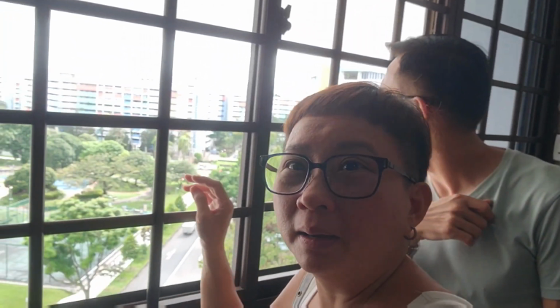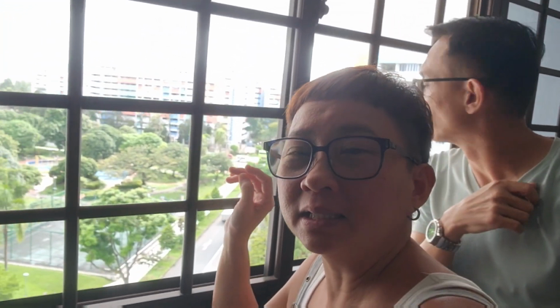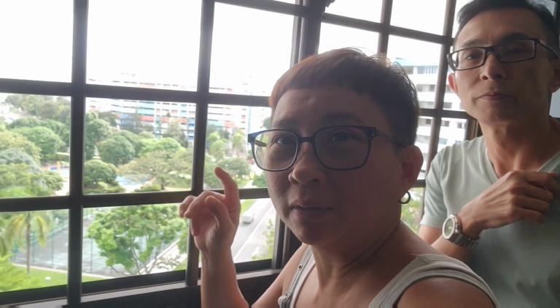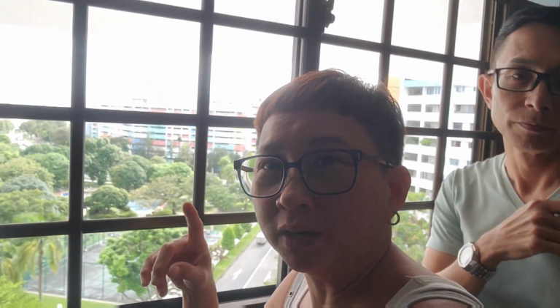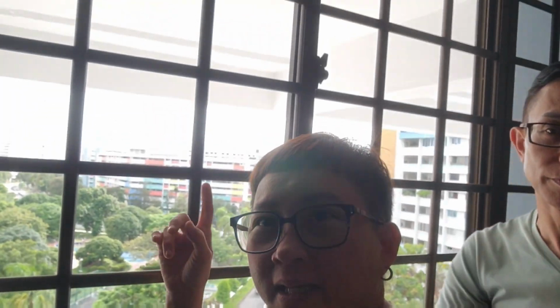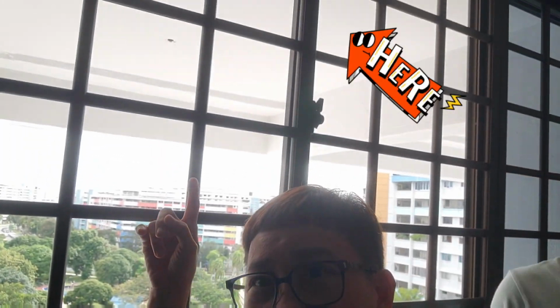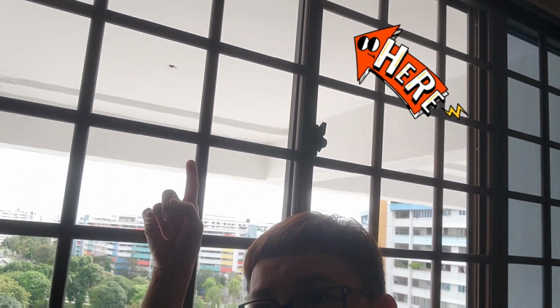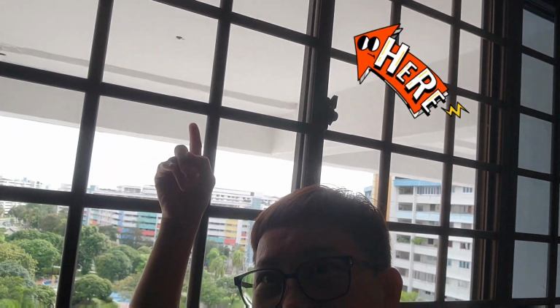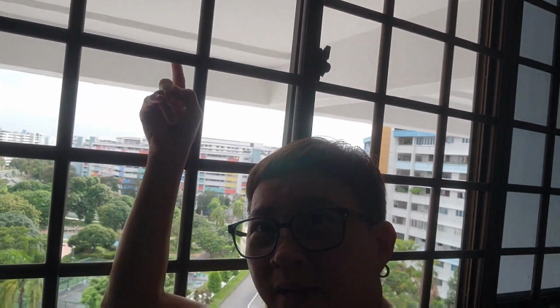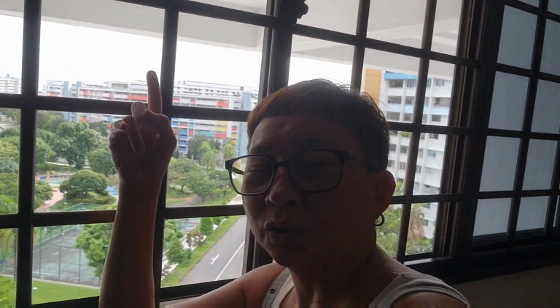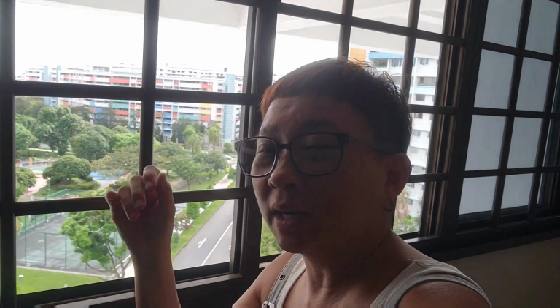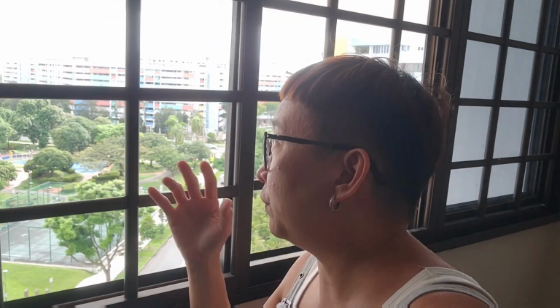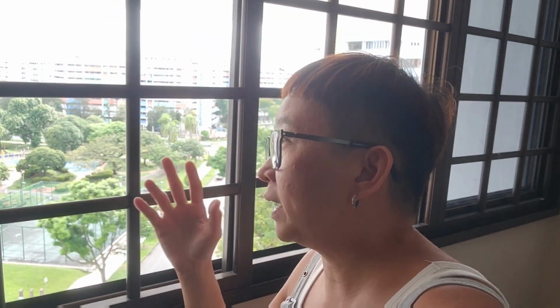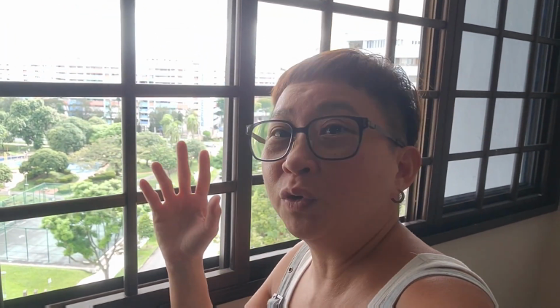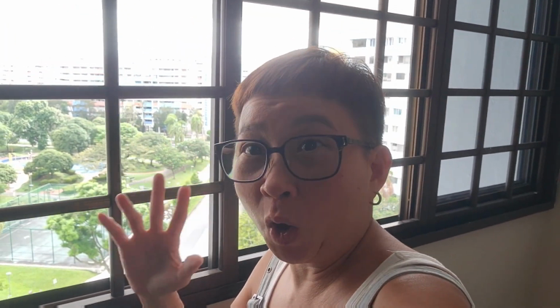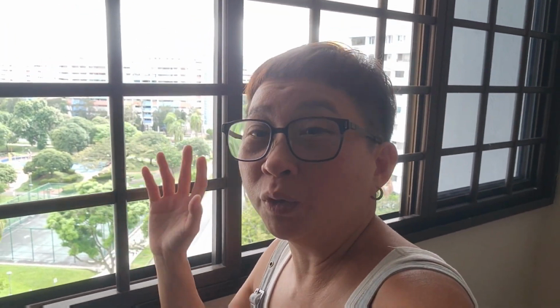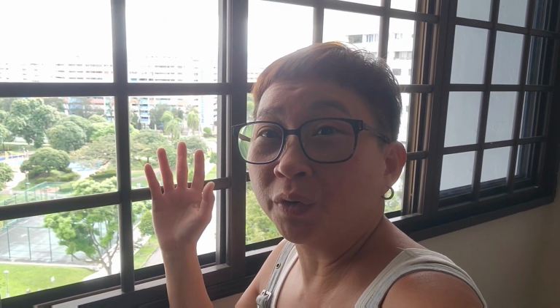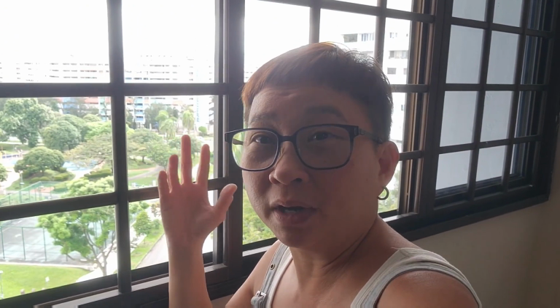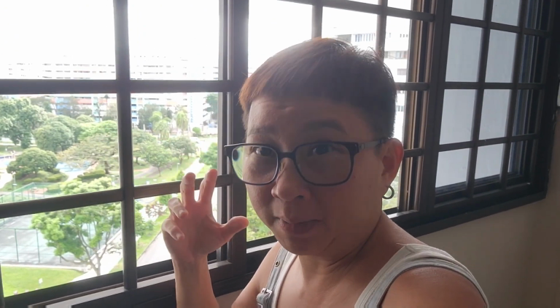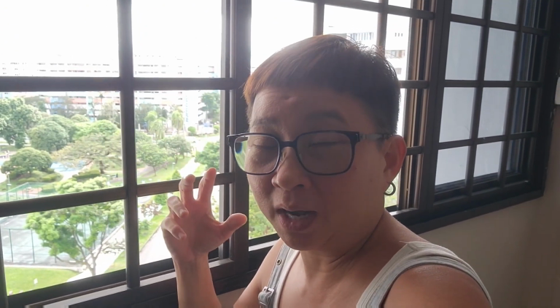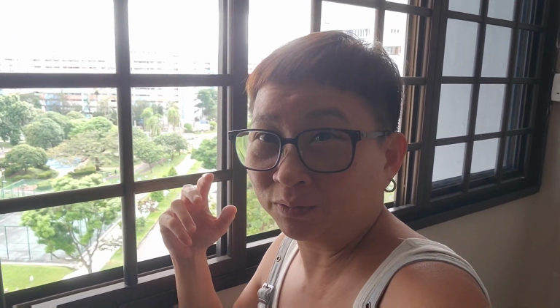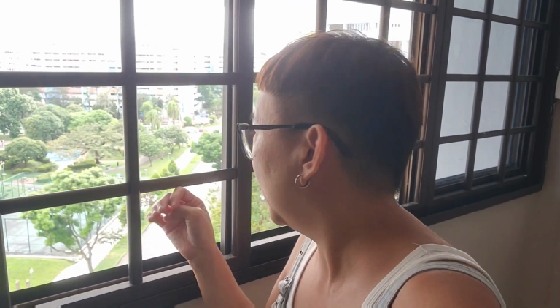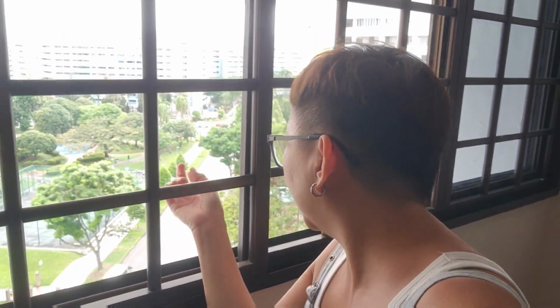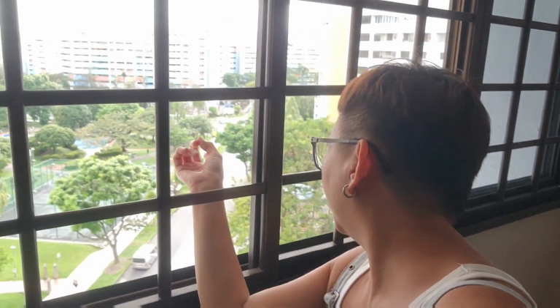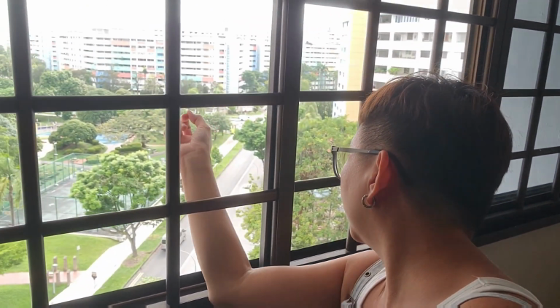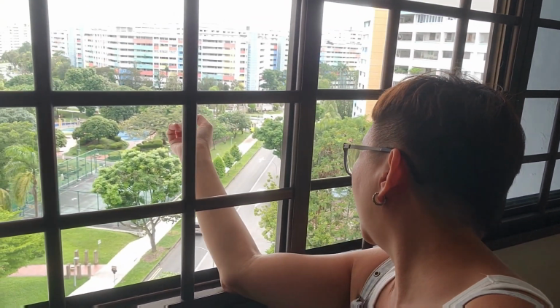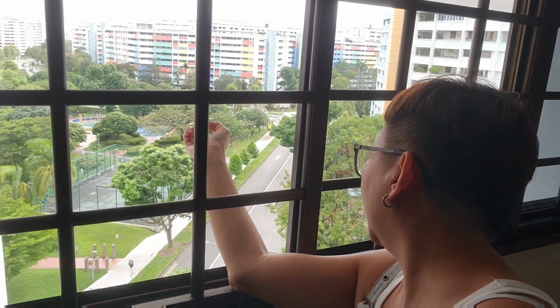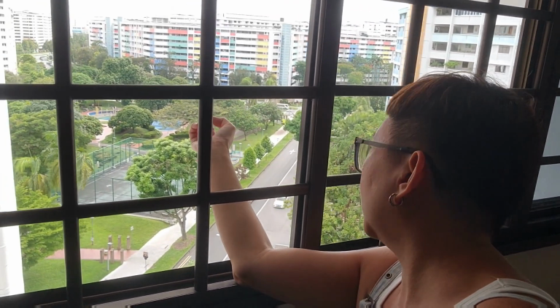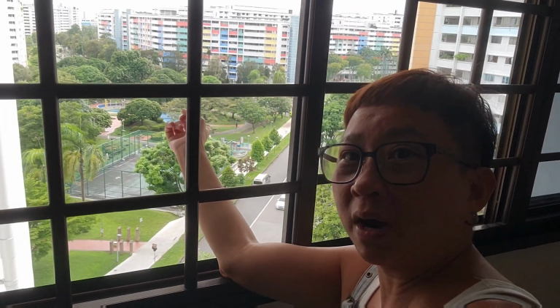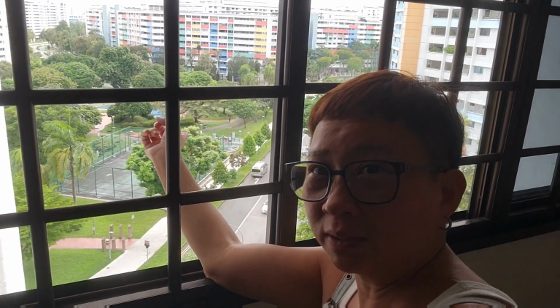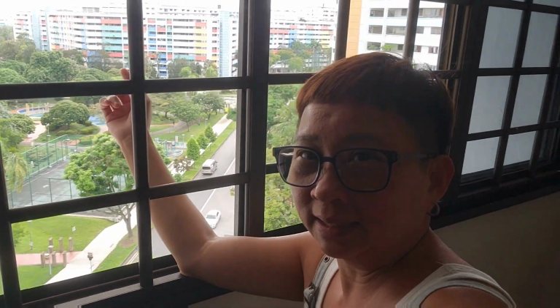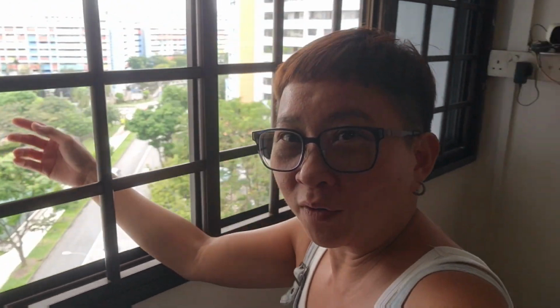And the best thing about this unit is that there's a shelter over here. So if it rains, even though you're not at home, you don't have to worry that the wind will come into the house. There's also a basketball court and a playground downstairs.